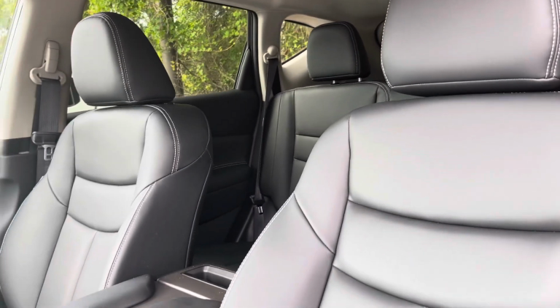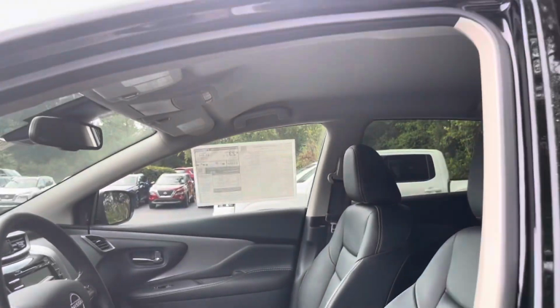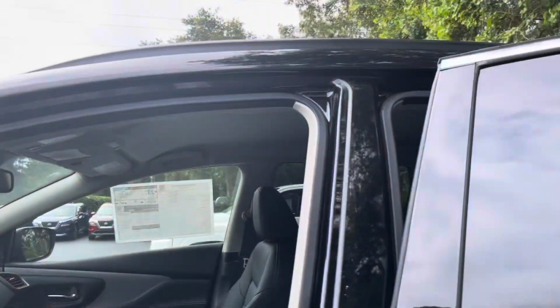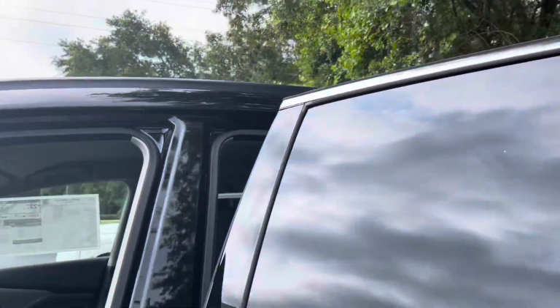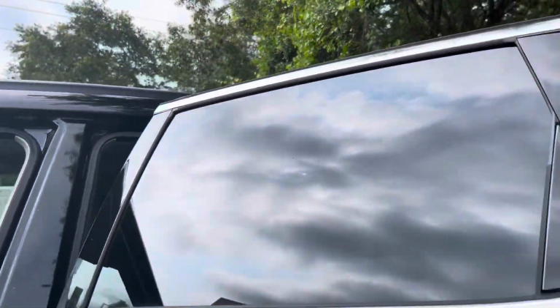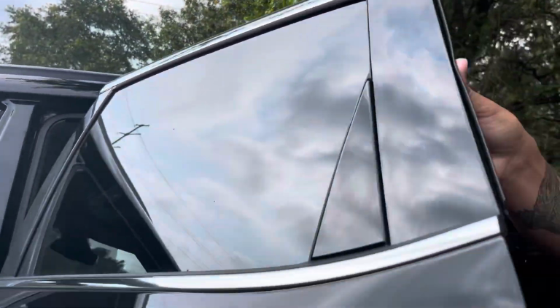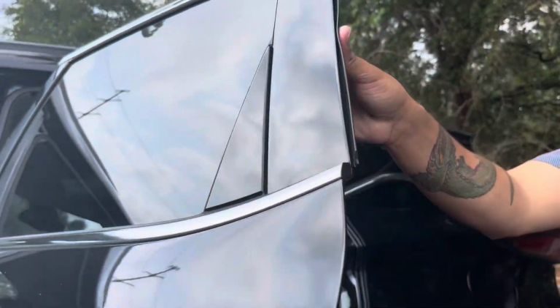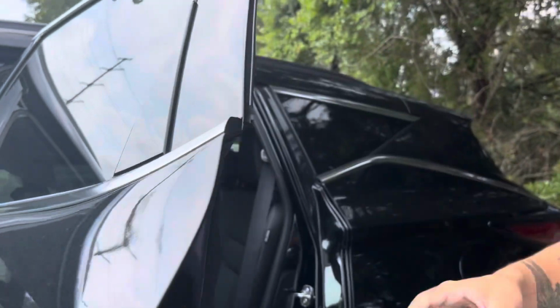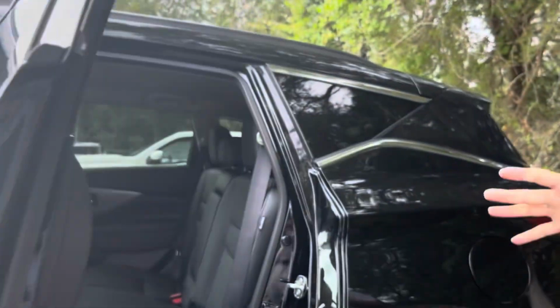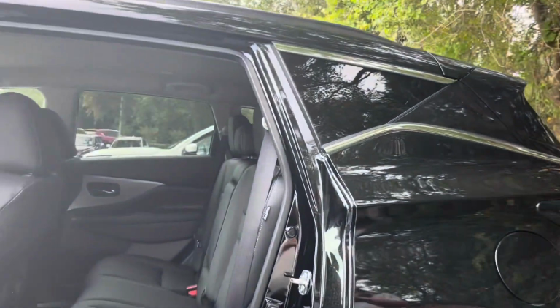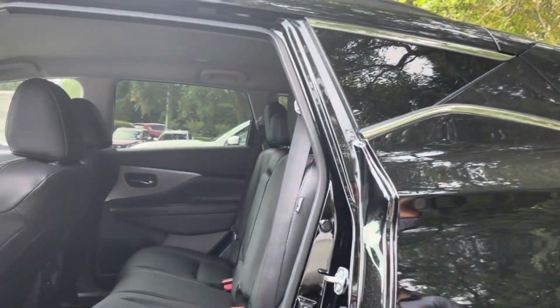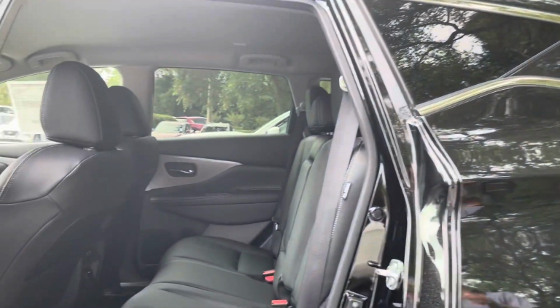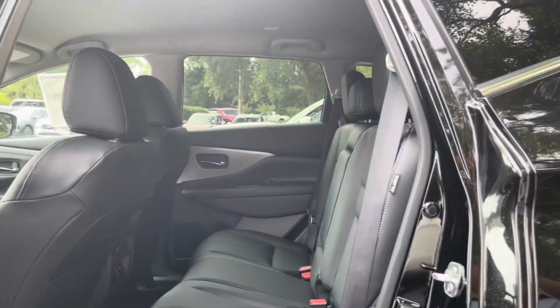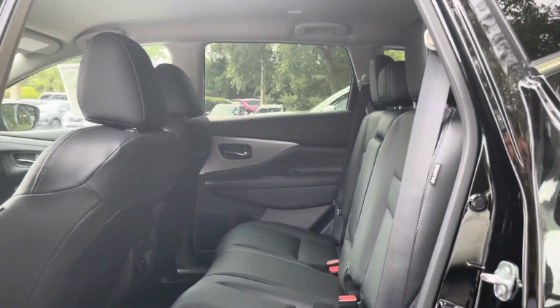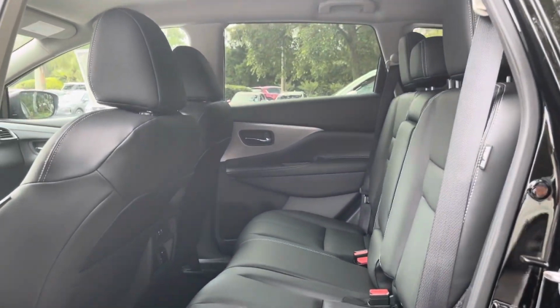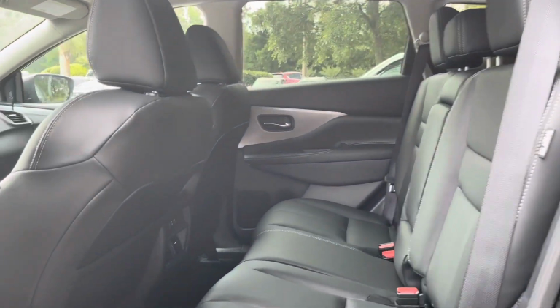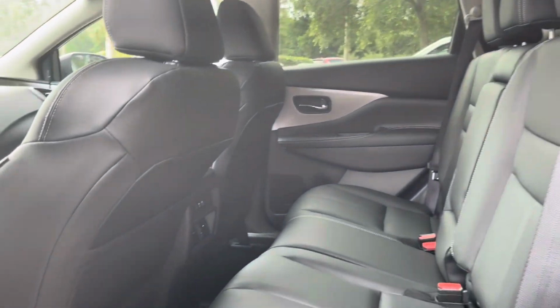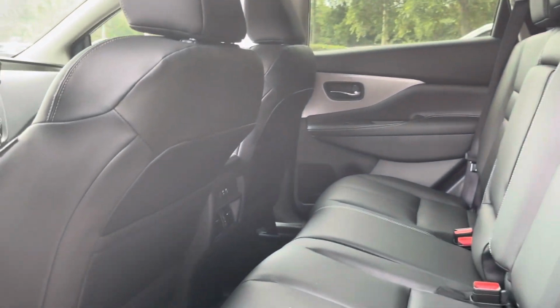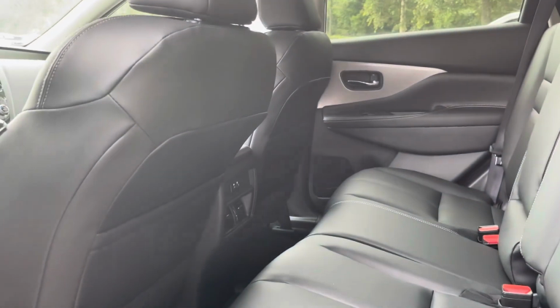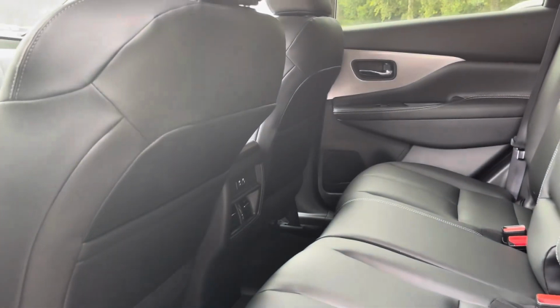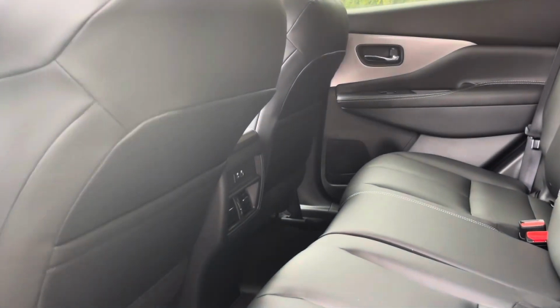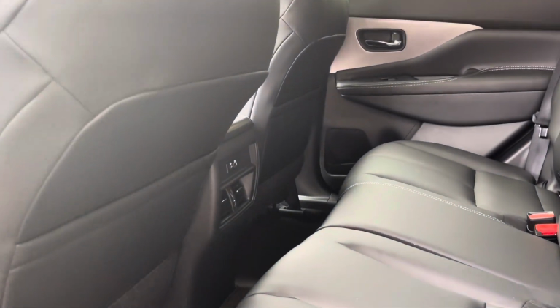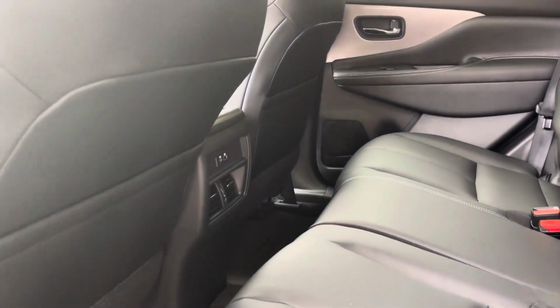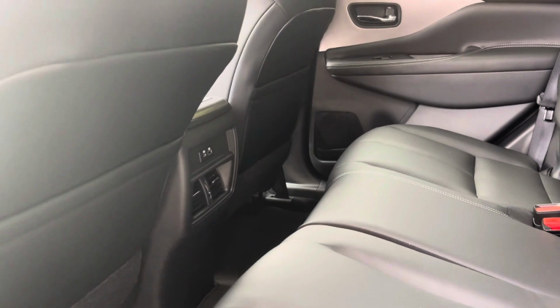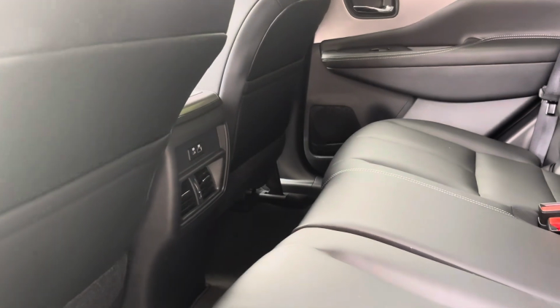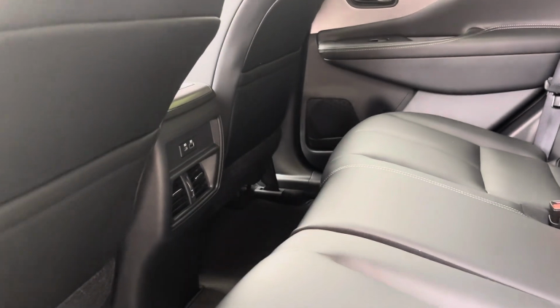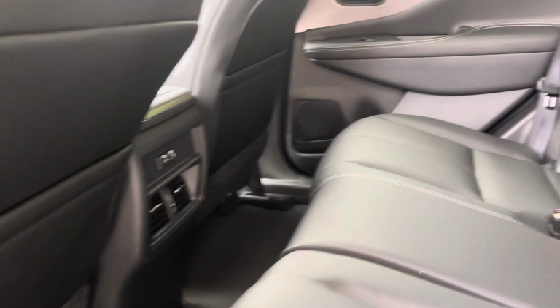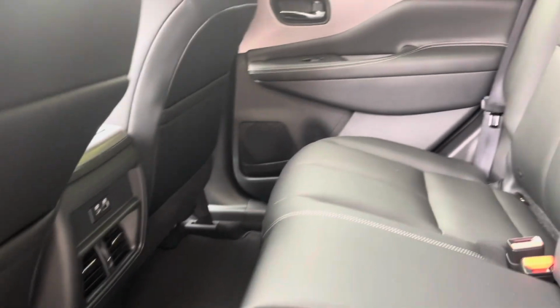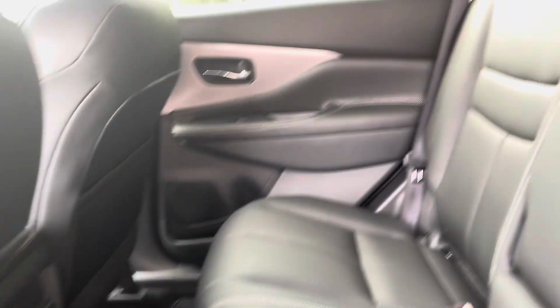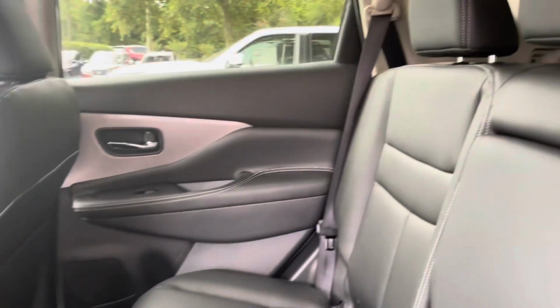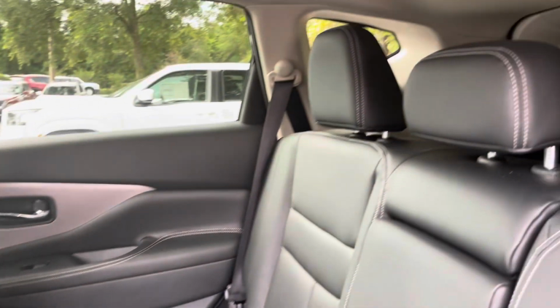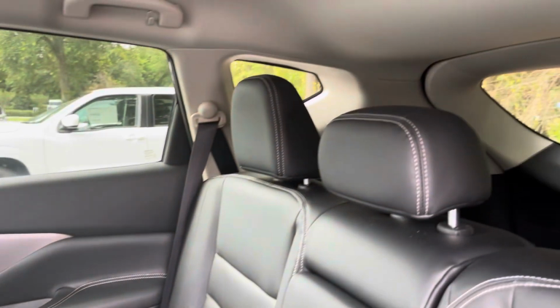In the back, we've got the same cloth seats, vents for rear passengers, charging outlets up front, lots of space.